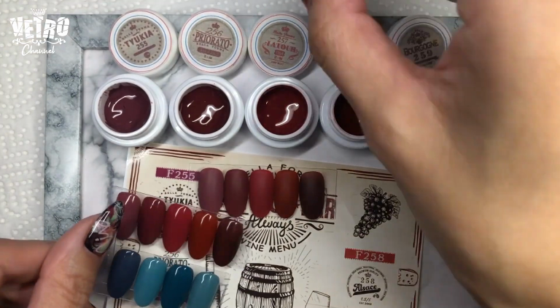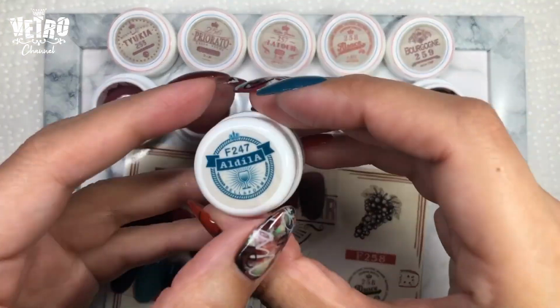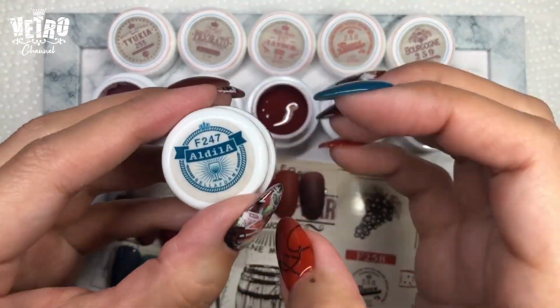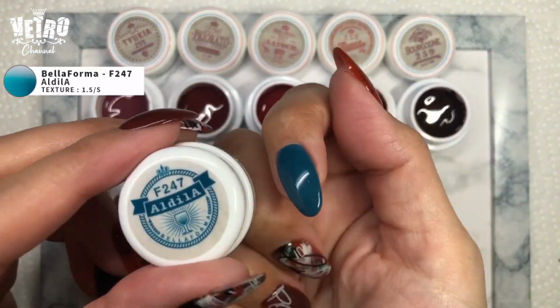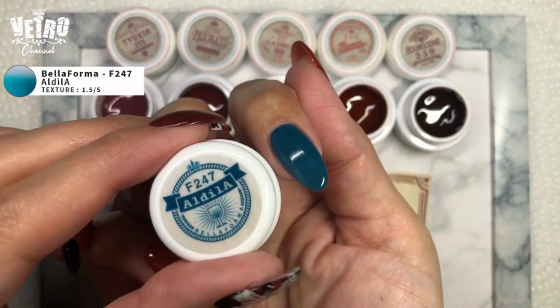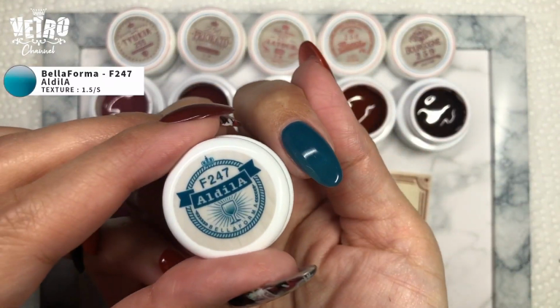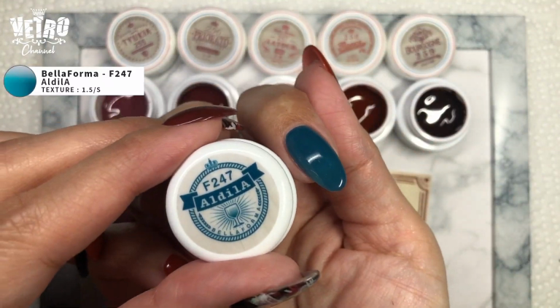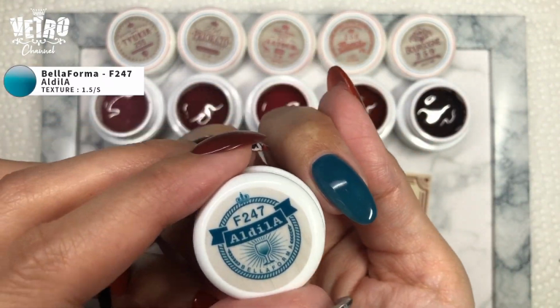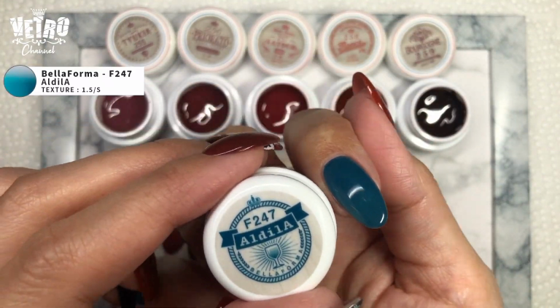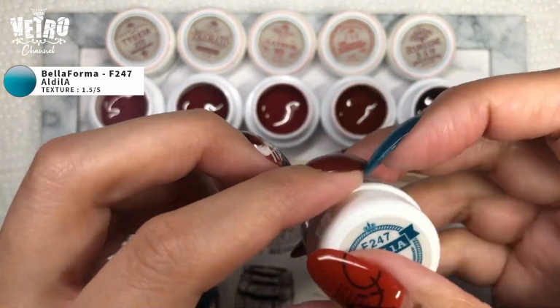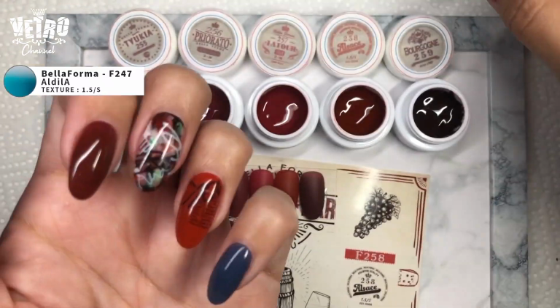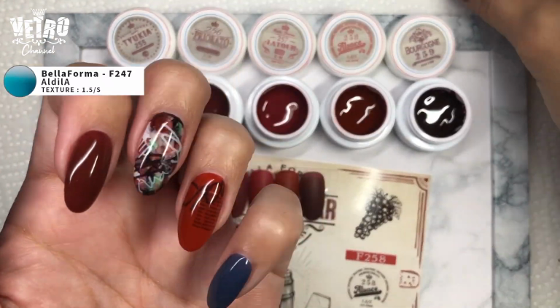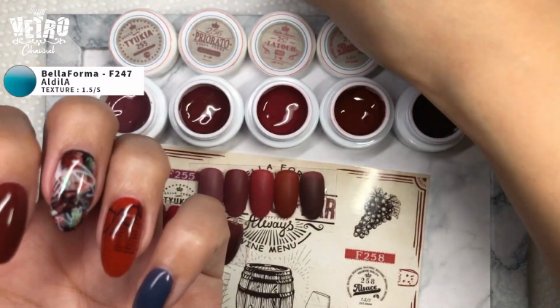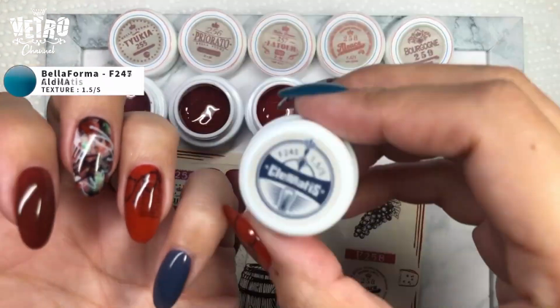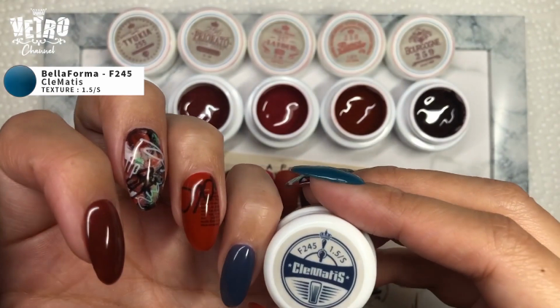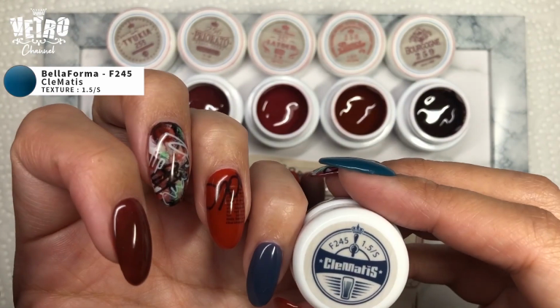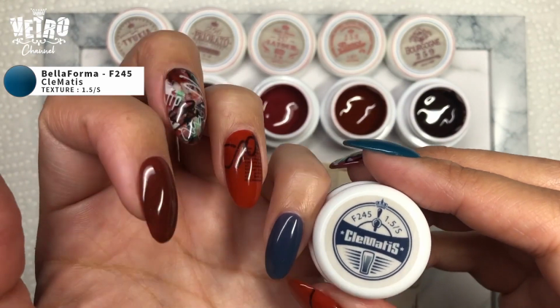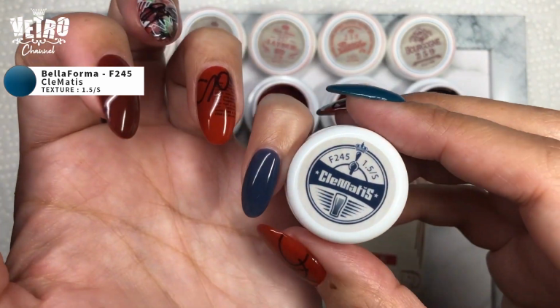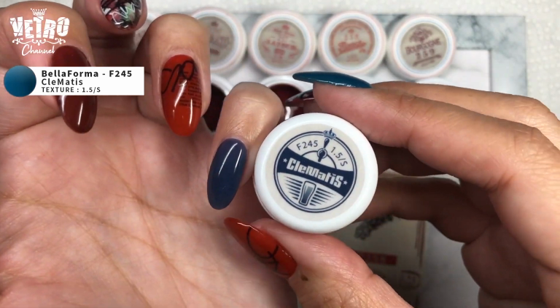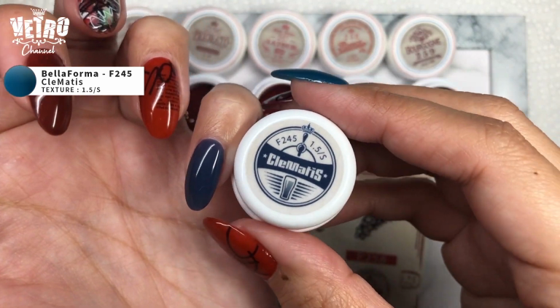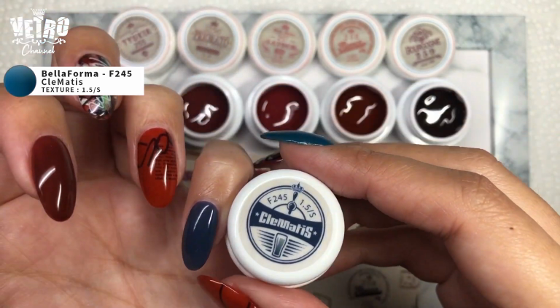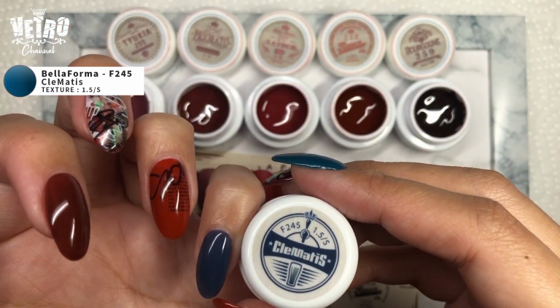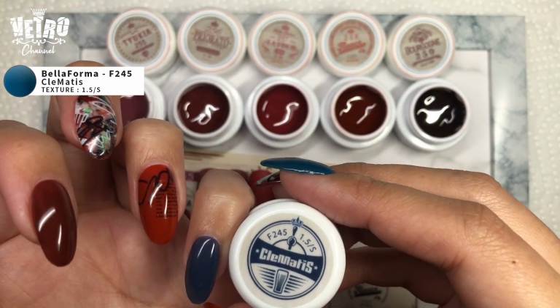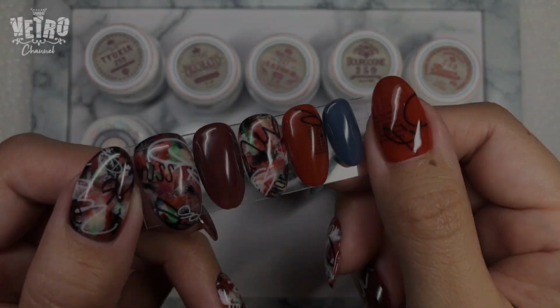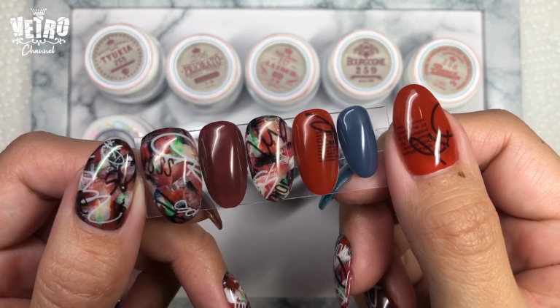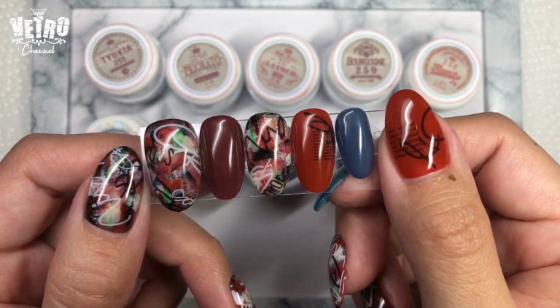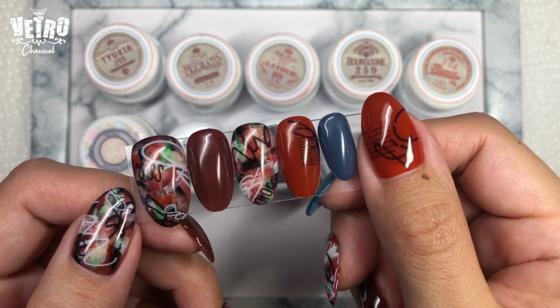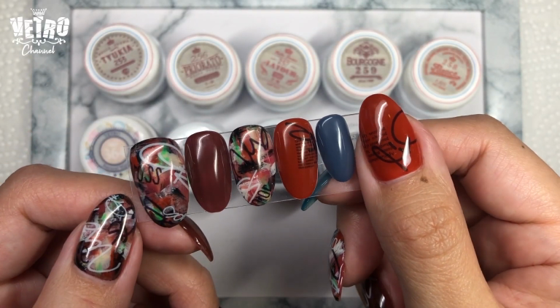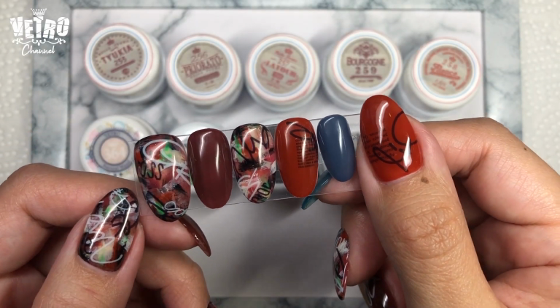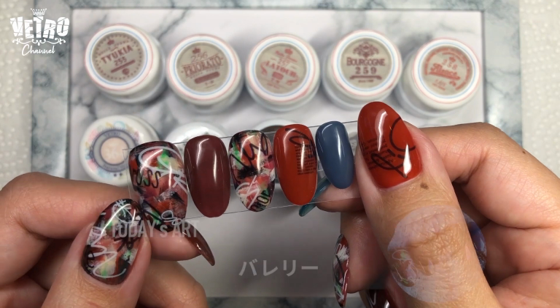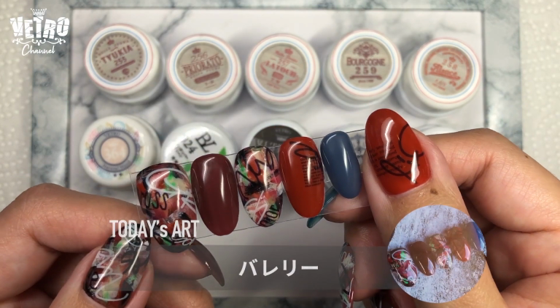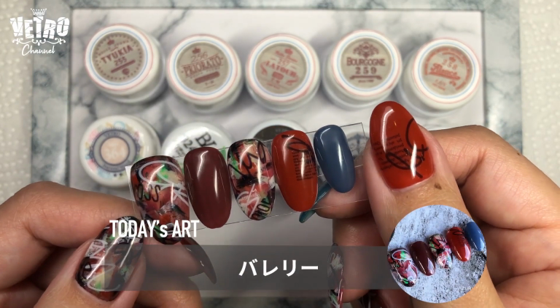I have 247 on my index finger and 245 on my pinky. This is today's design, Valerie.